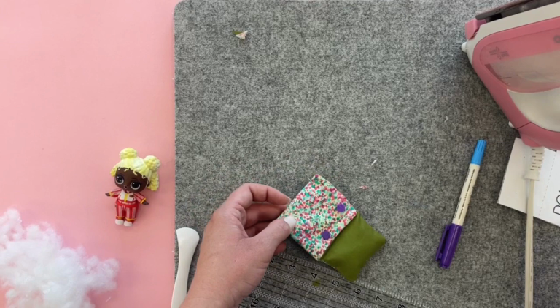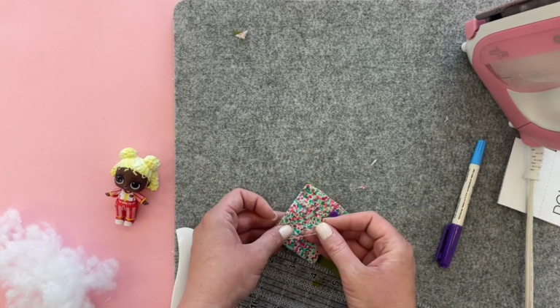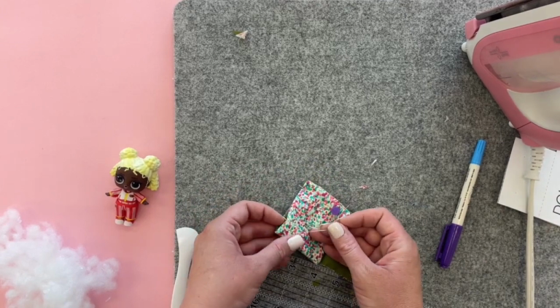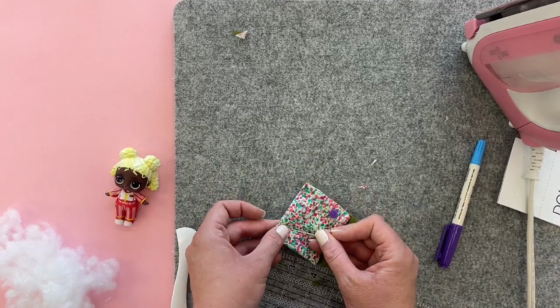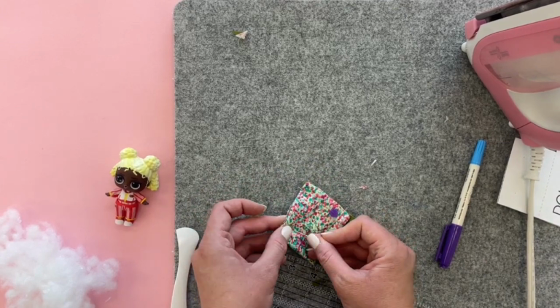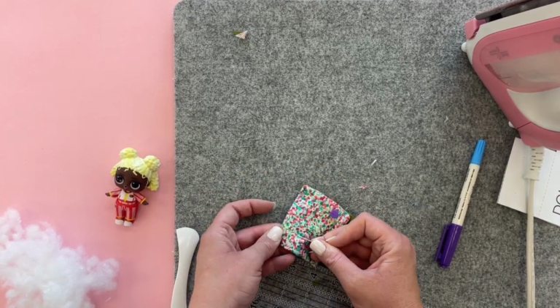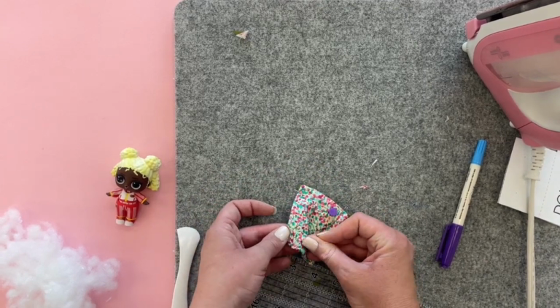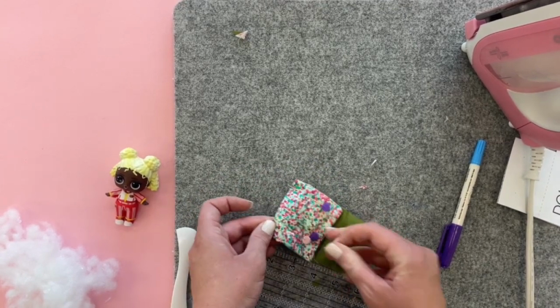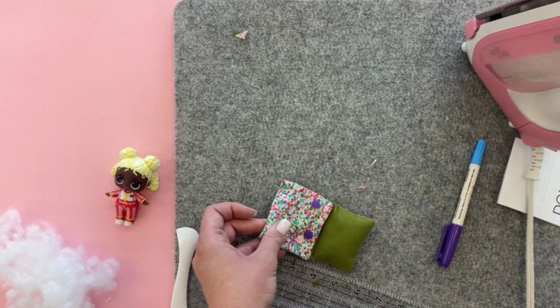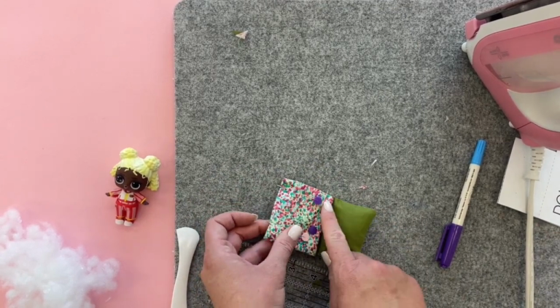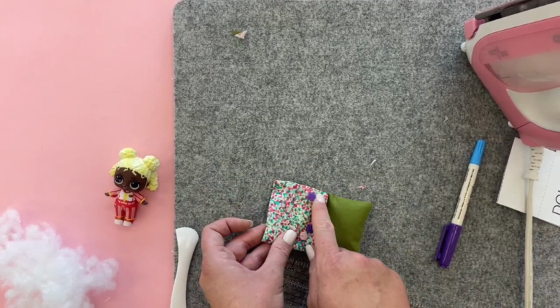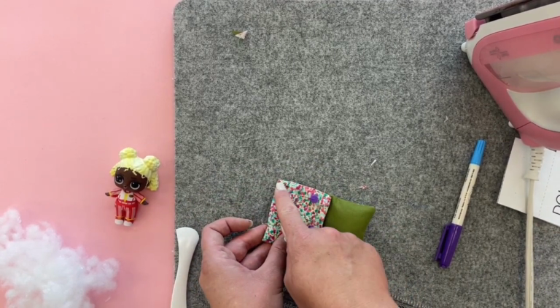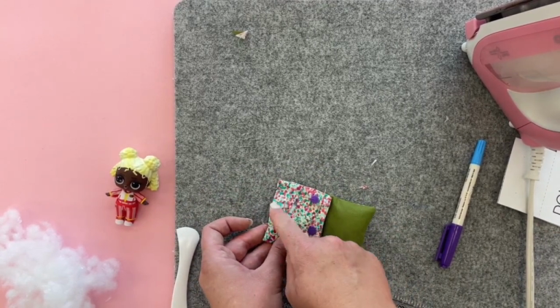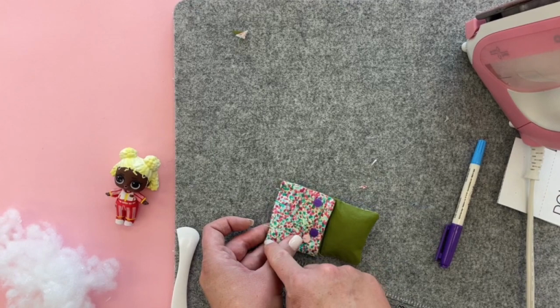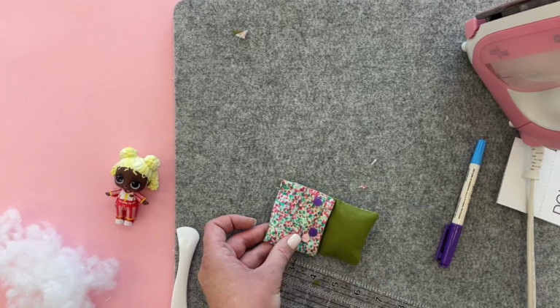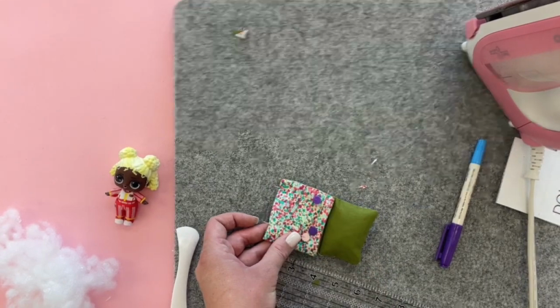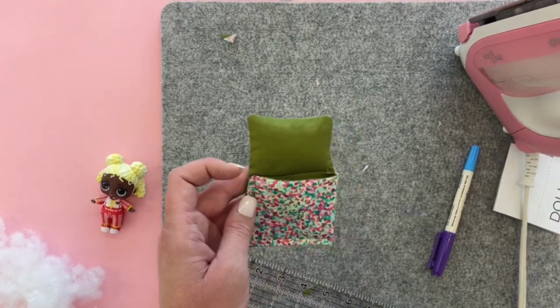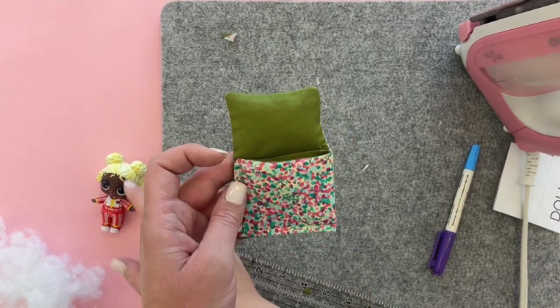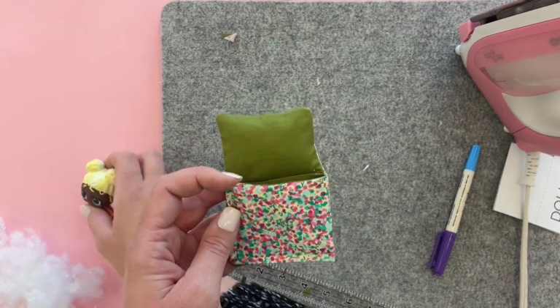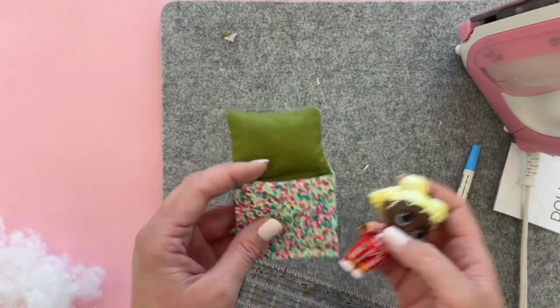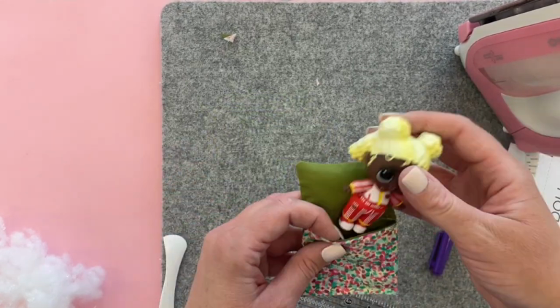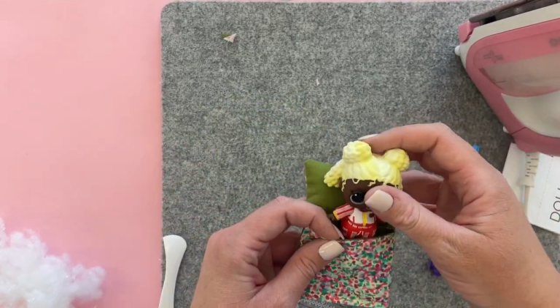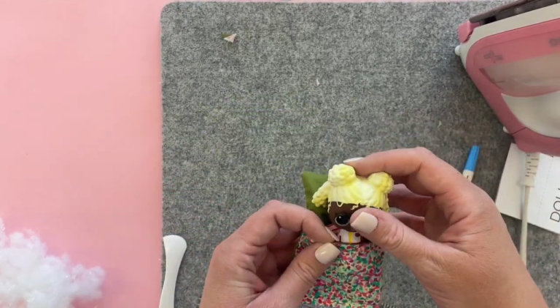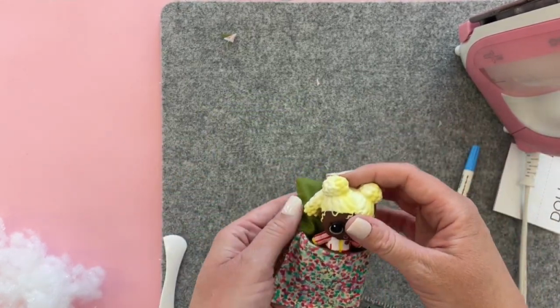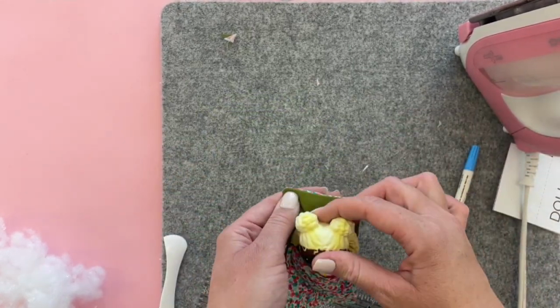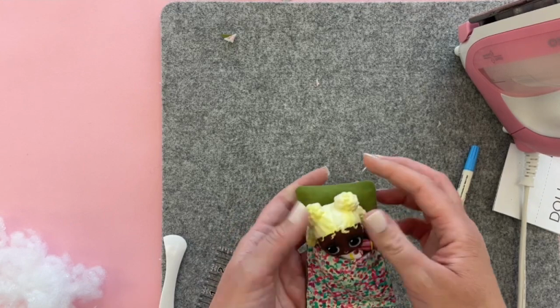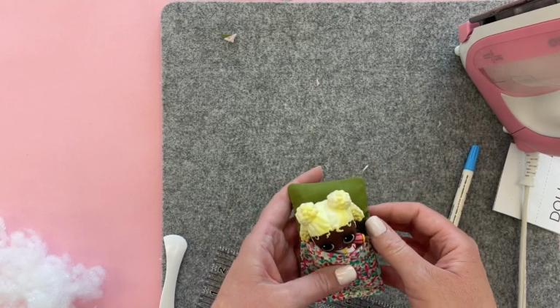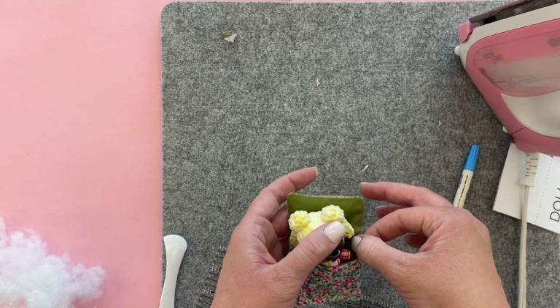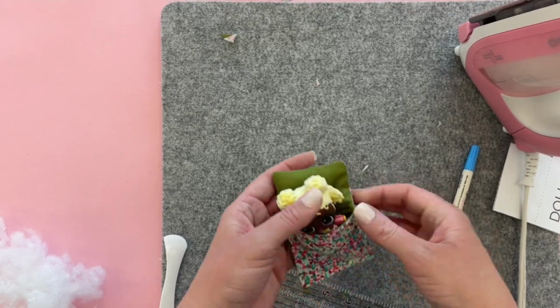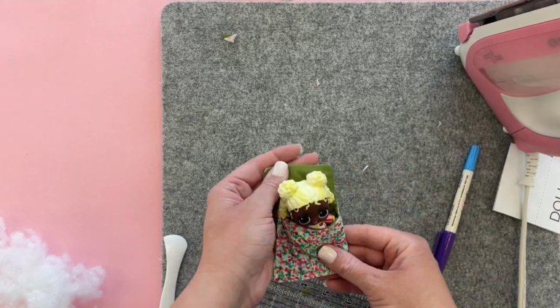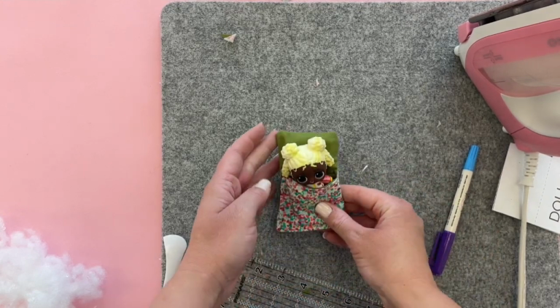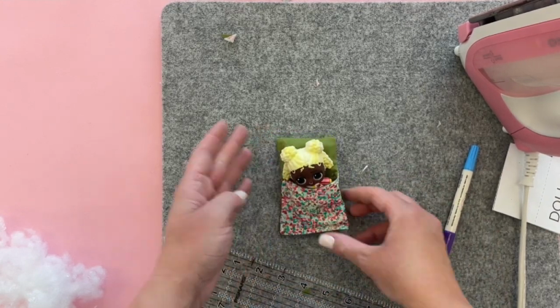Go ahead and sew from here all the way around to here. Now your sleeping bag is done and you can put your little LOL in there — she's all ready for her sleepover!